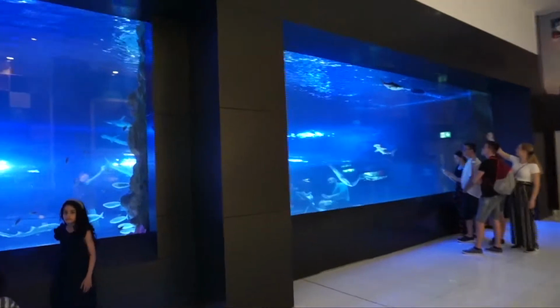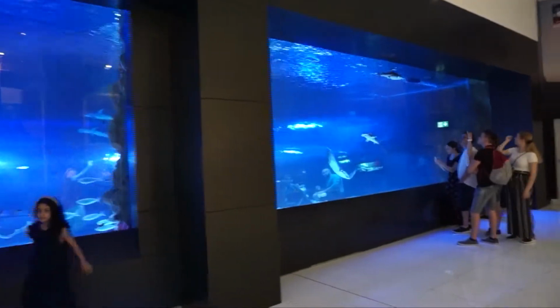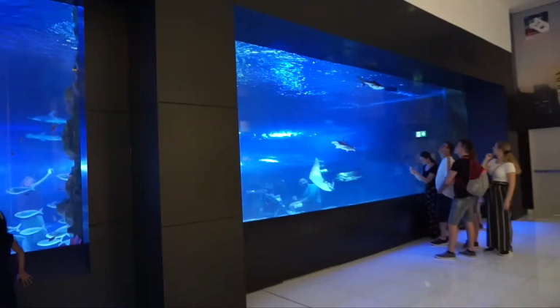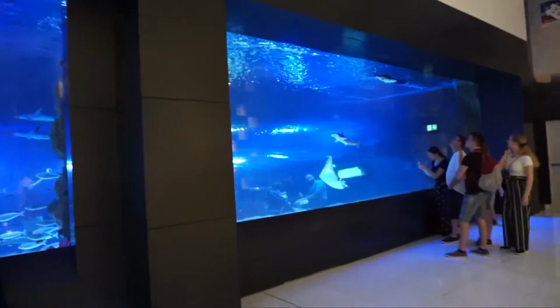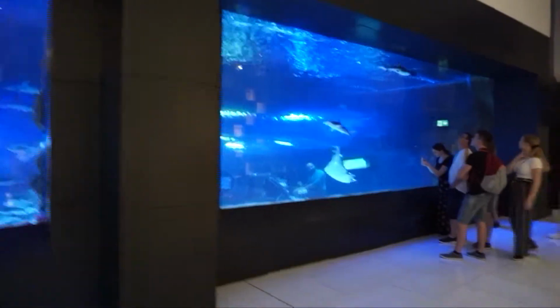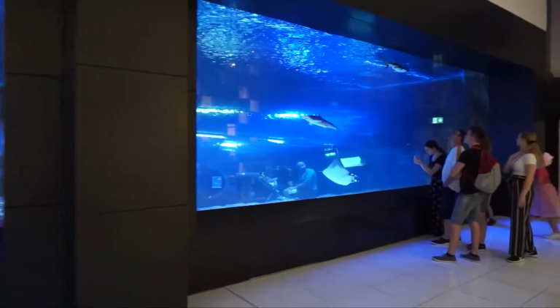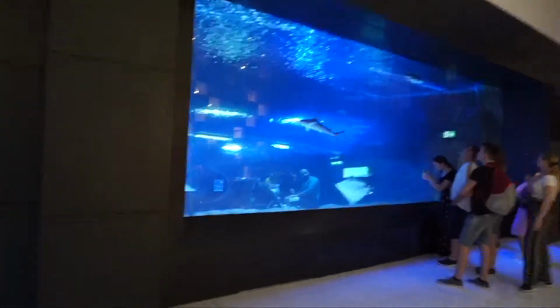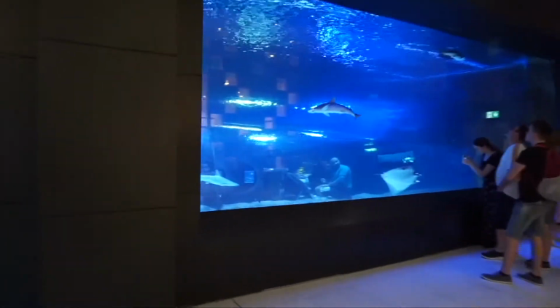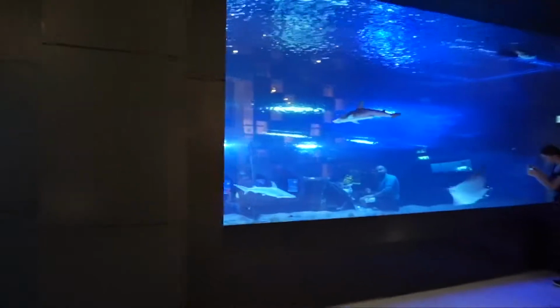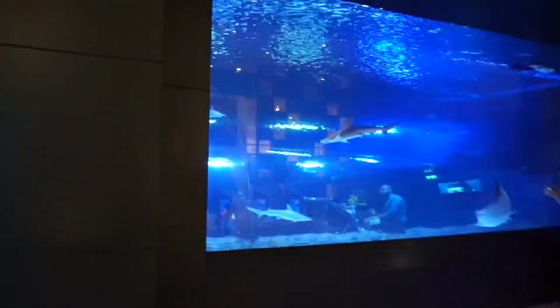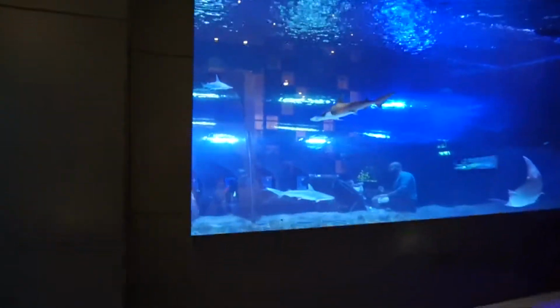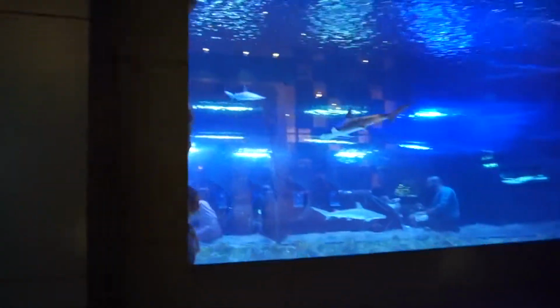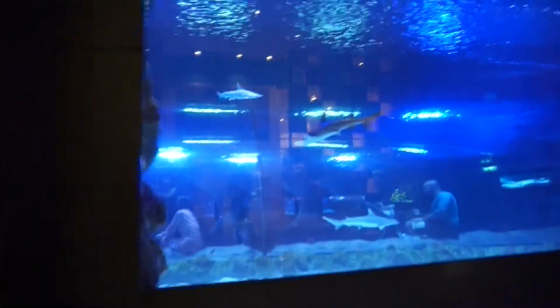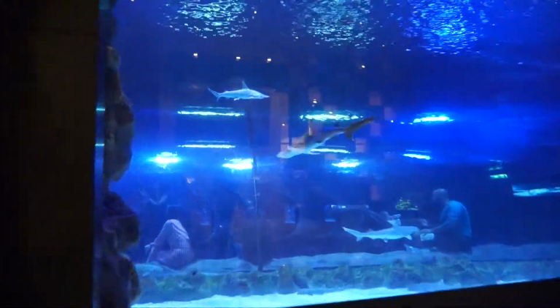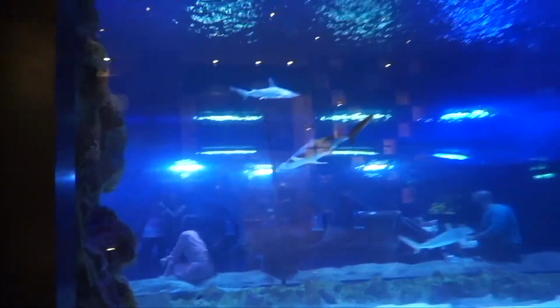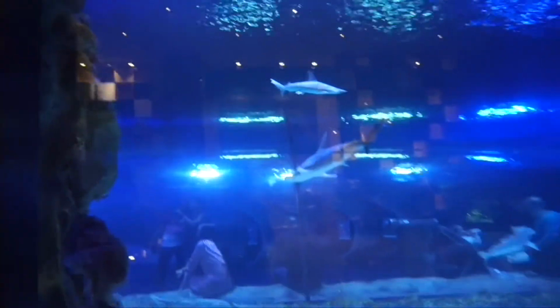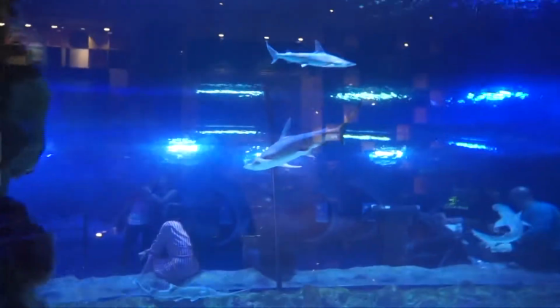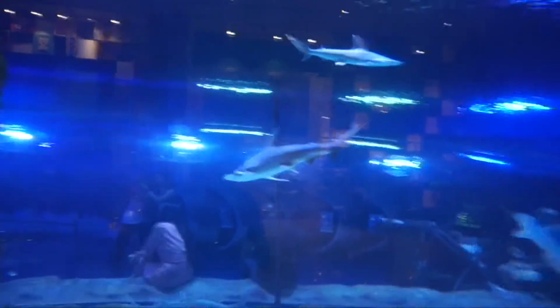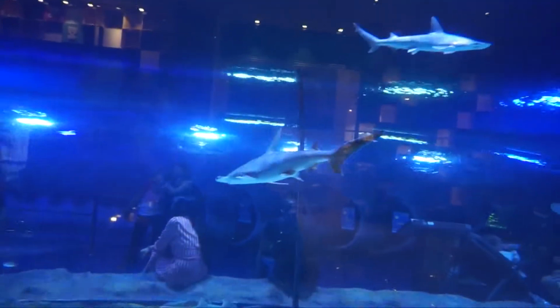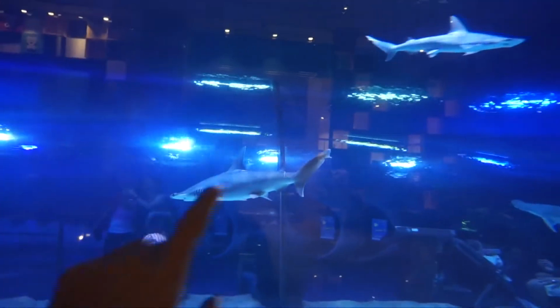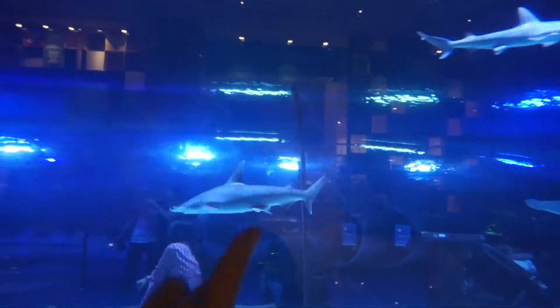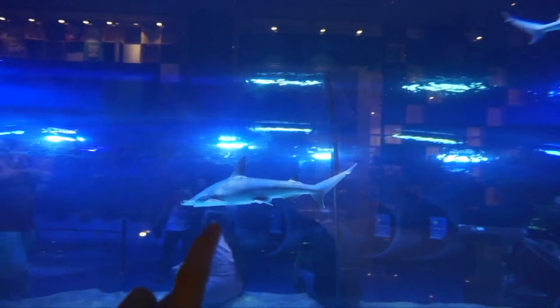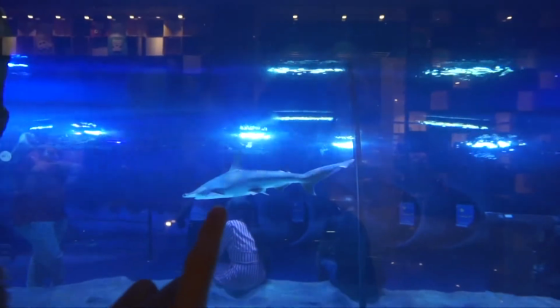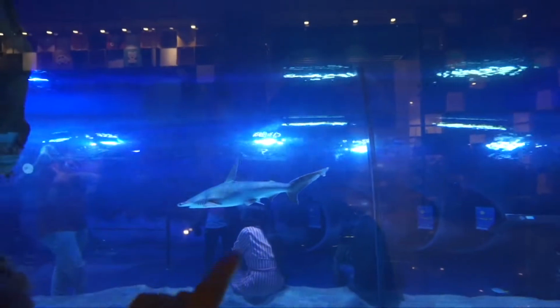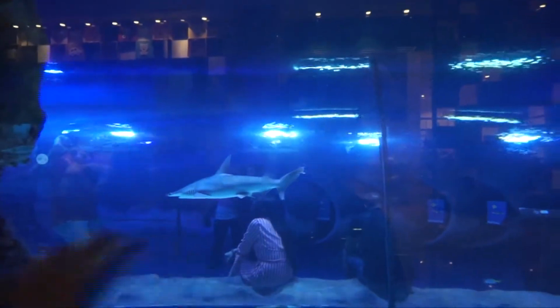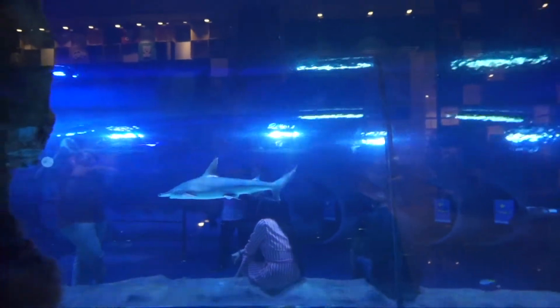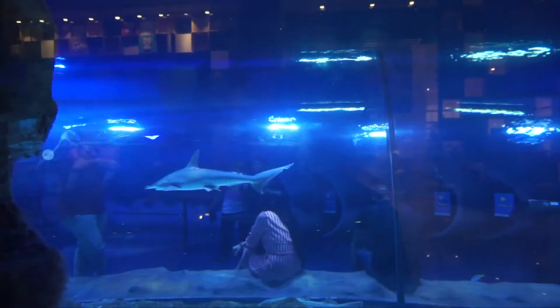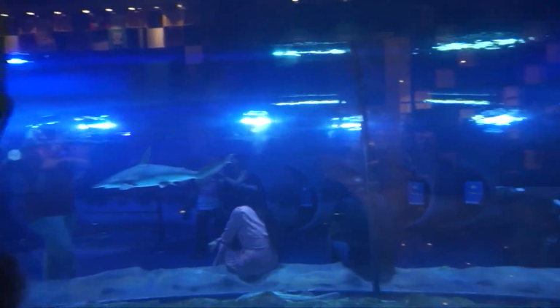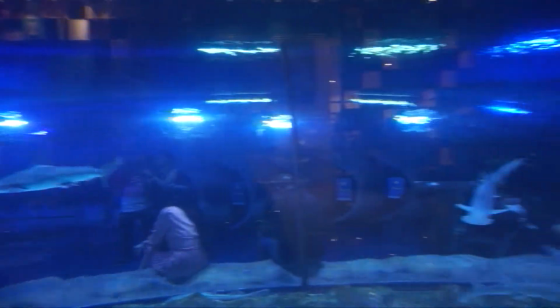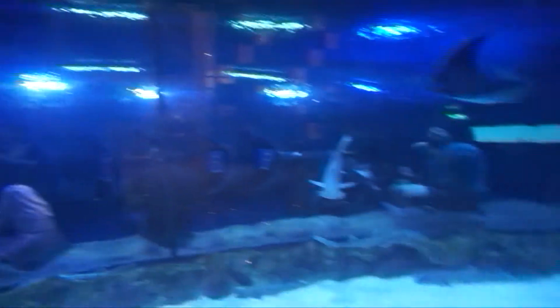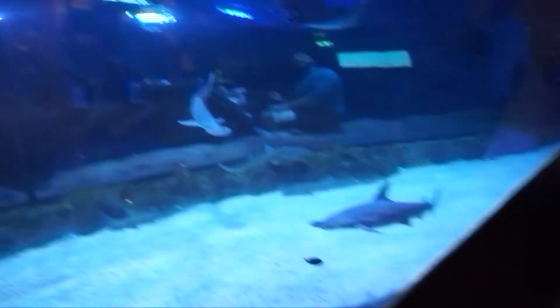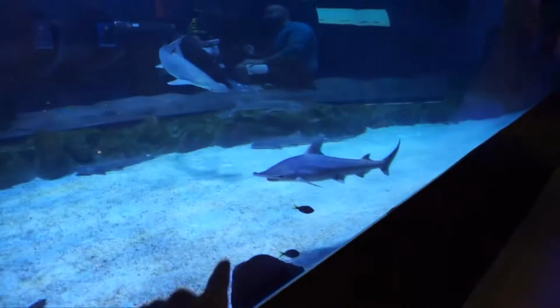Okay guys, so this is actually the little aquarium of the Dubai Mall. Look at this — this is actually a hammerhead shark, and it's actually a baby shark. Look at this.